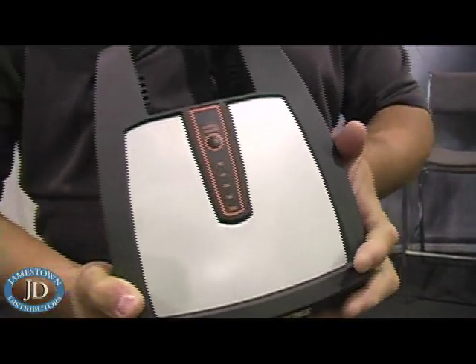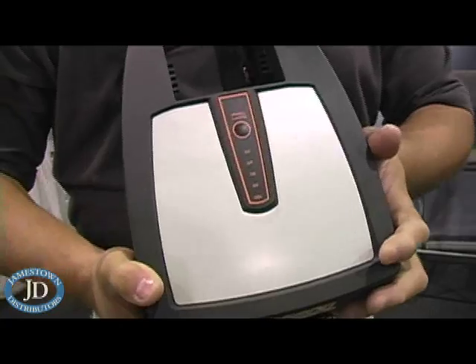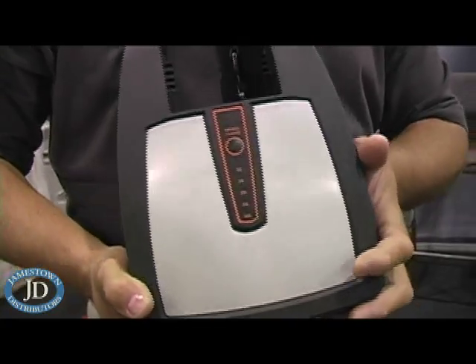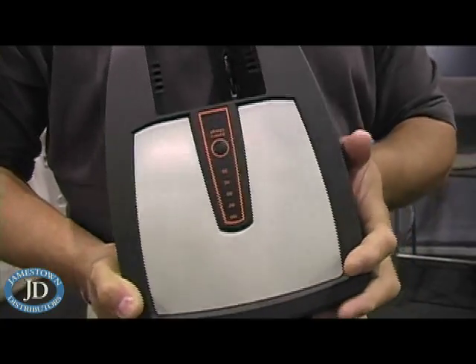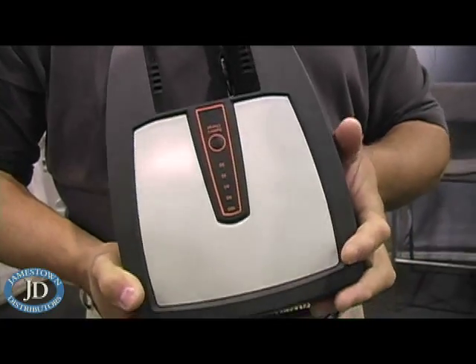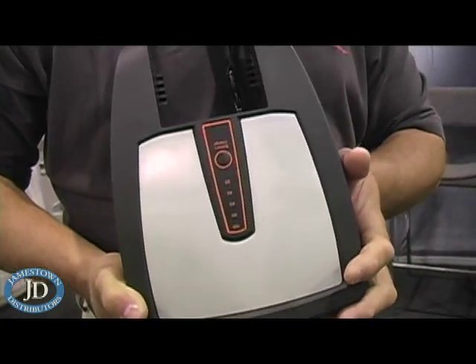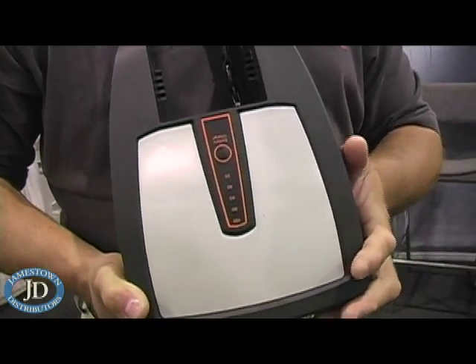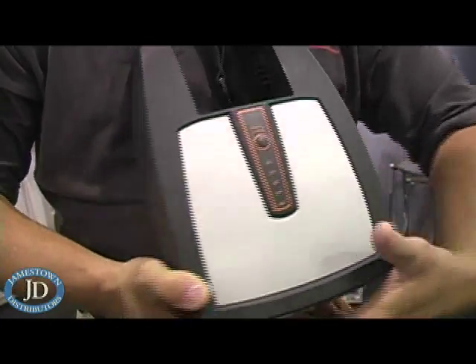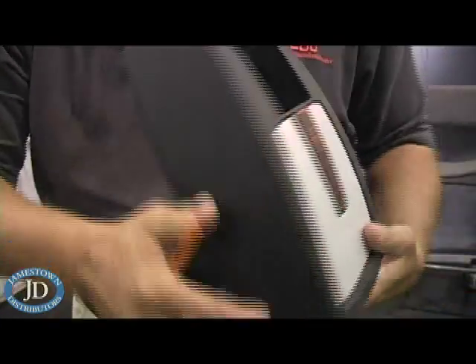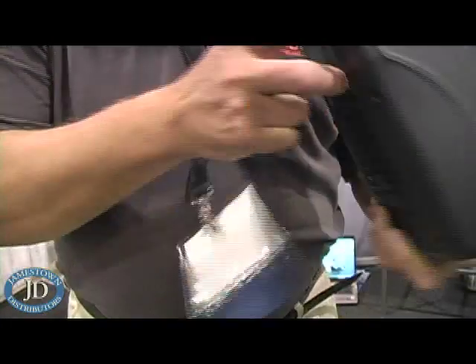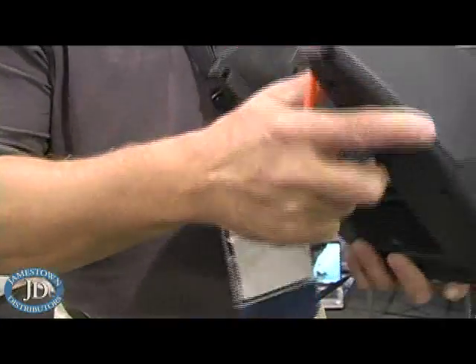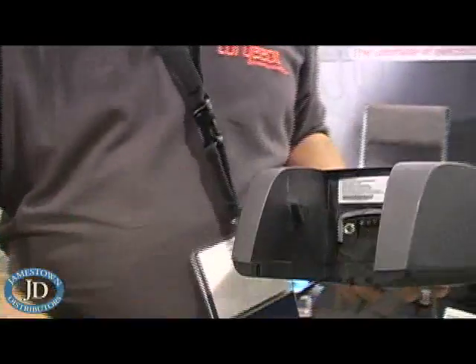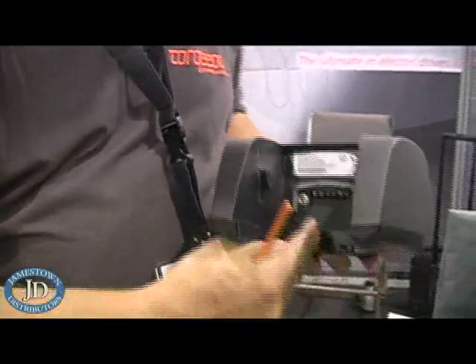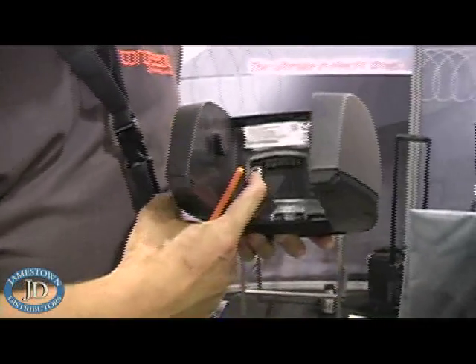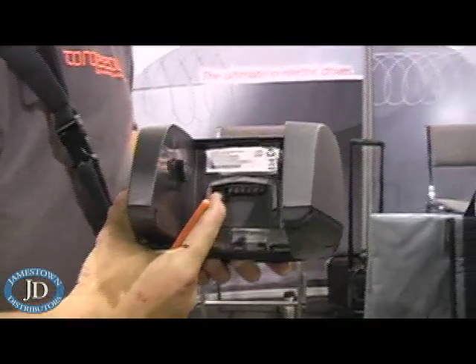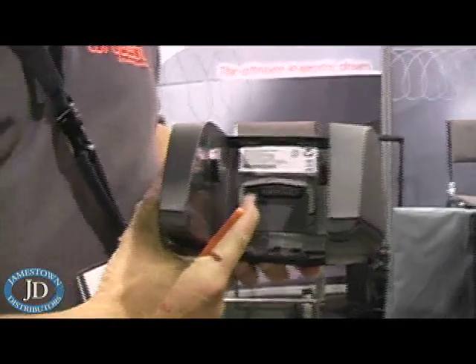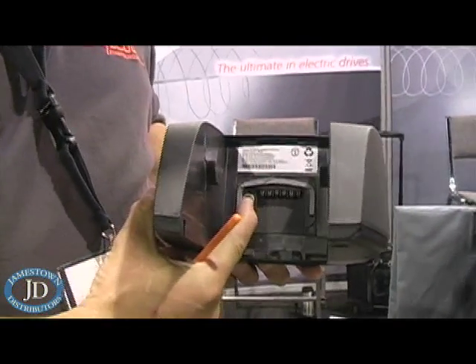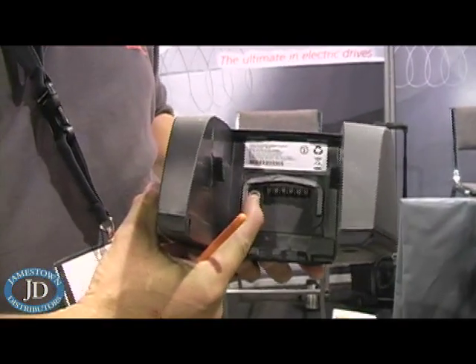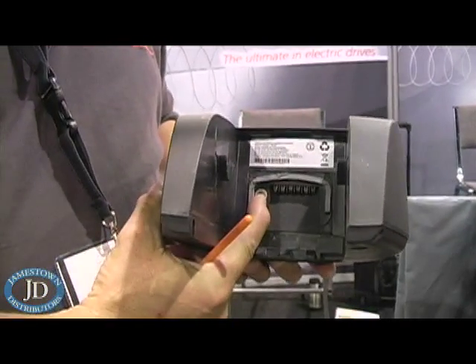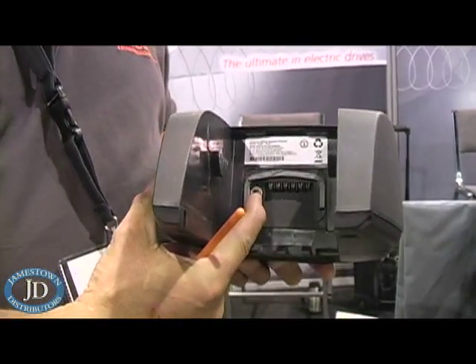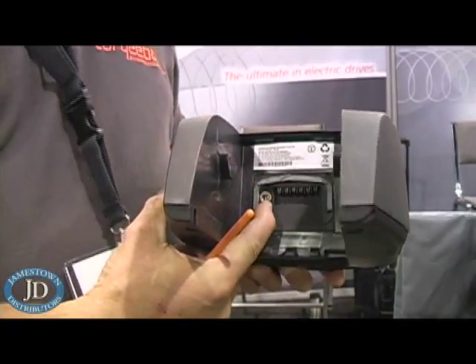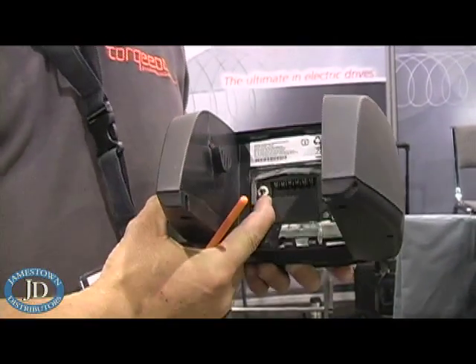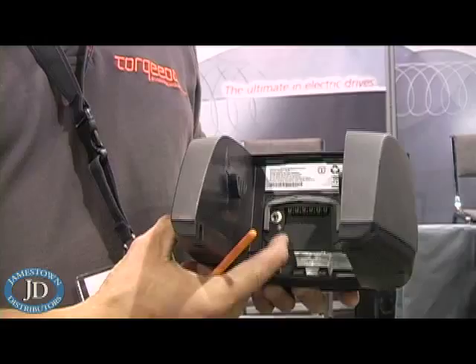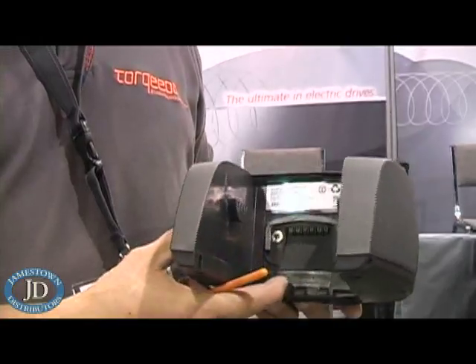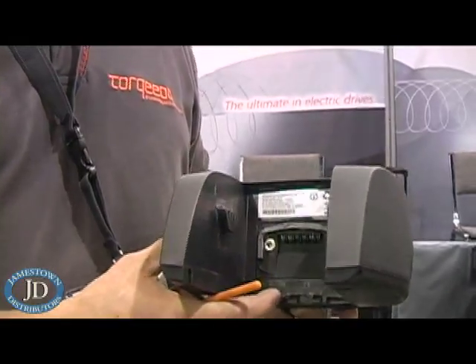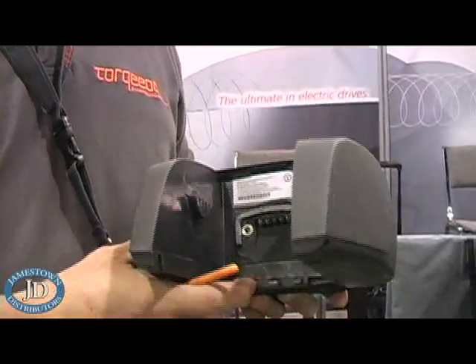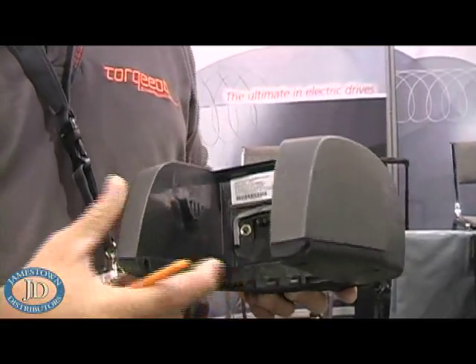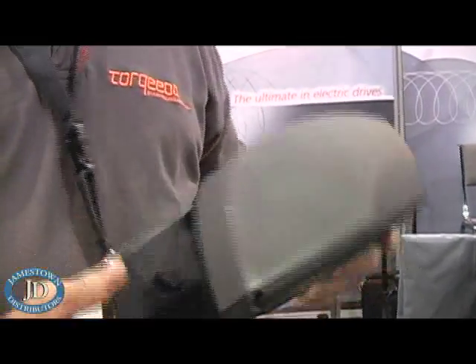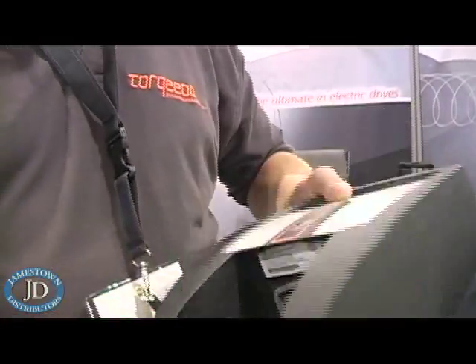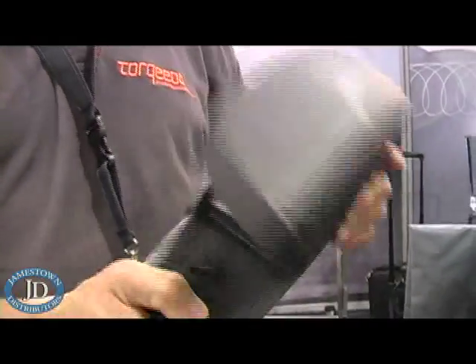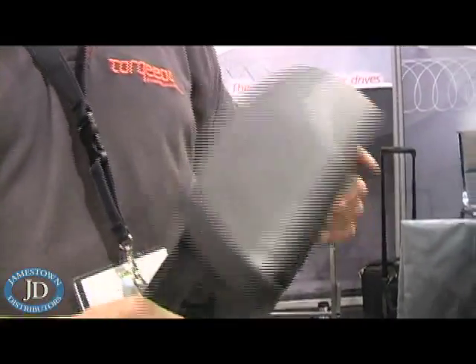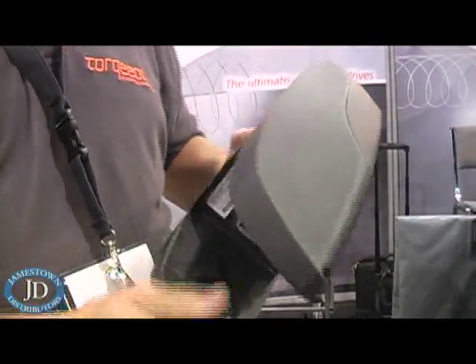The battery itself will last you between six and ten years. It charges like a laptop computer — you simply plug in here, plug into your wall at 110 volts. It takes eight hours to charge from zero to 100%. The battery itself weighs only eight pounds.